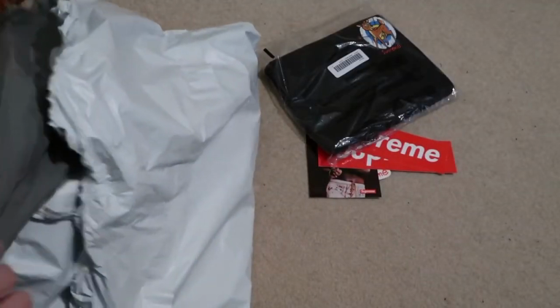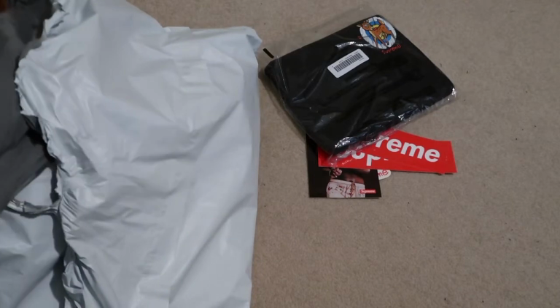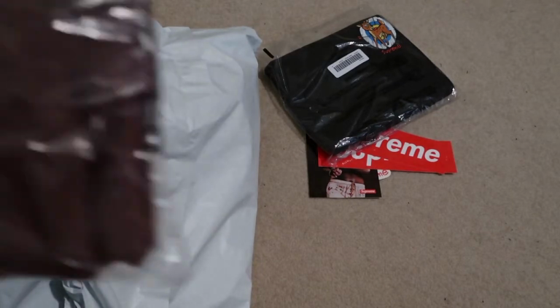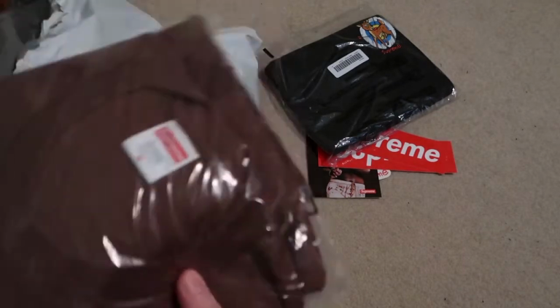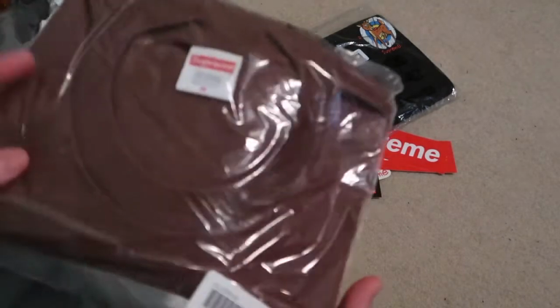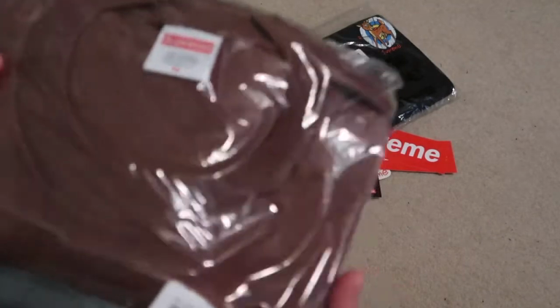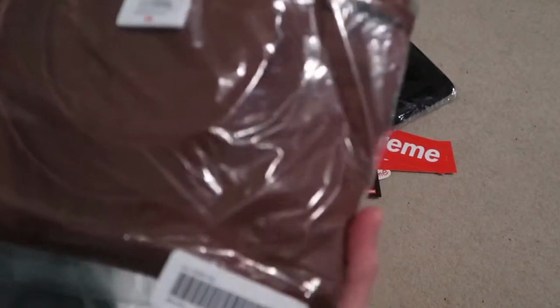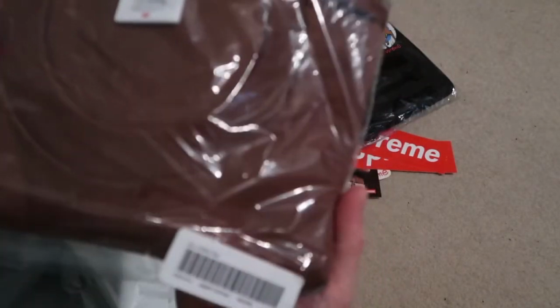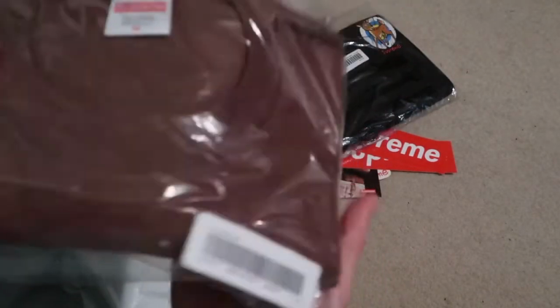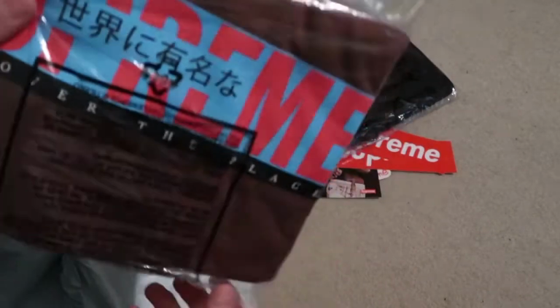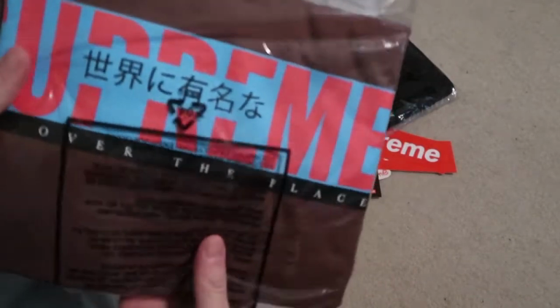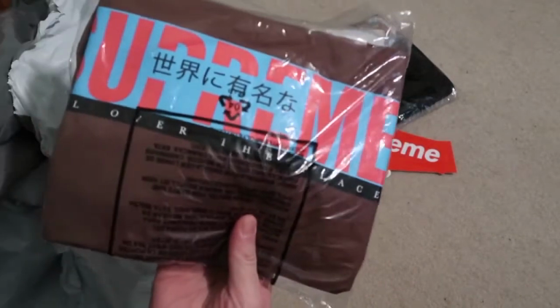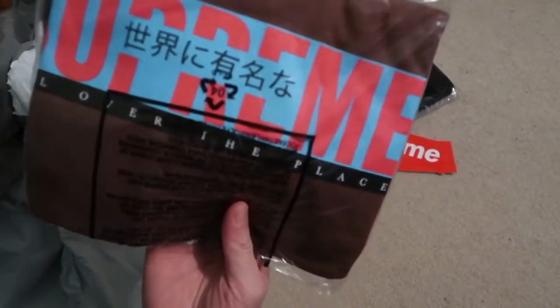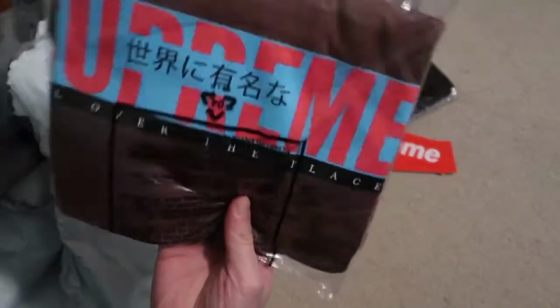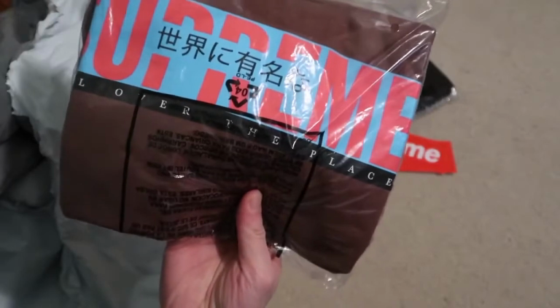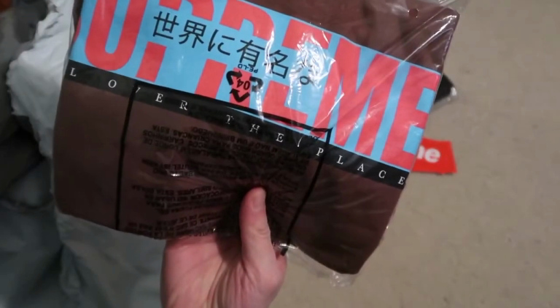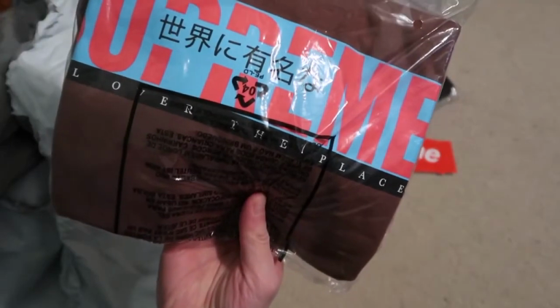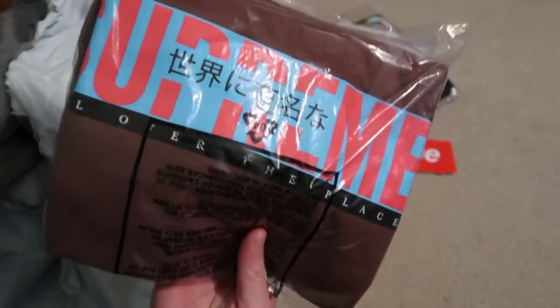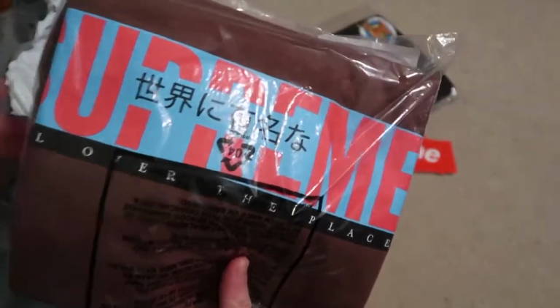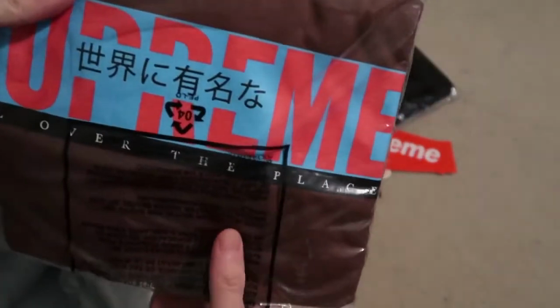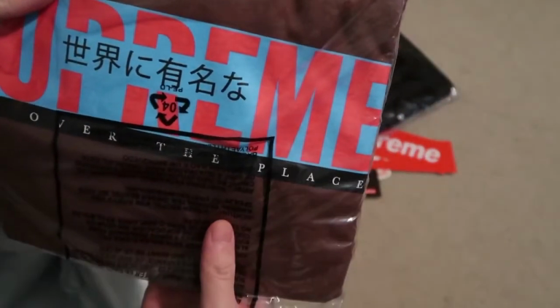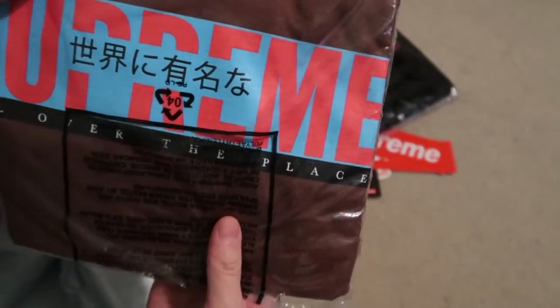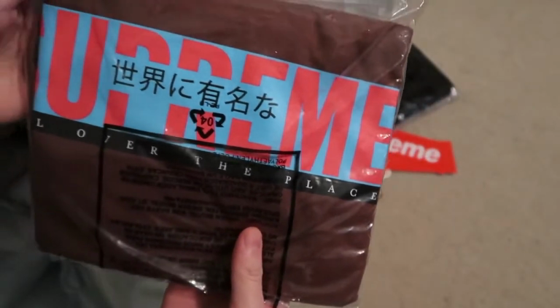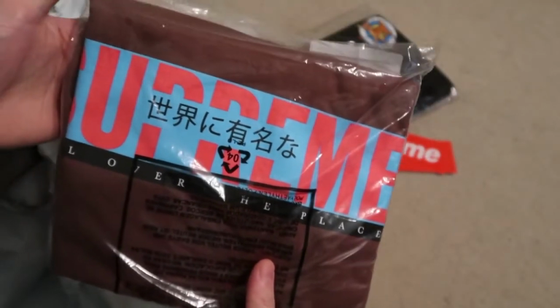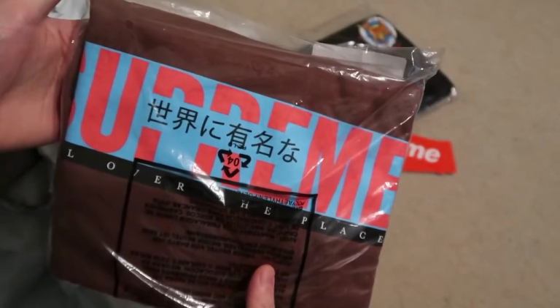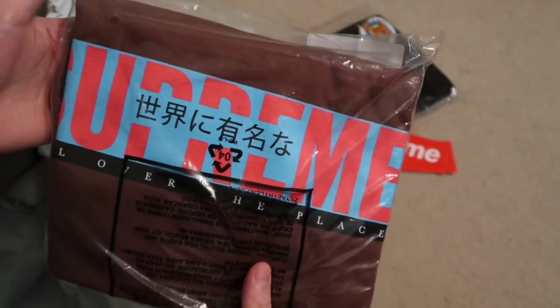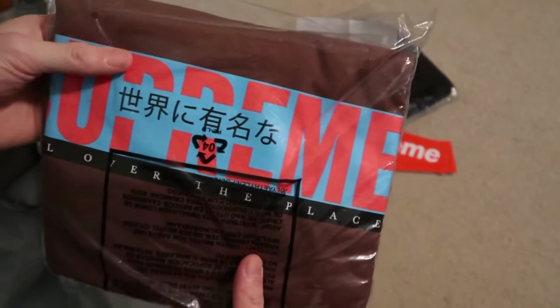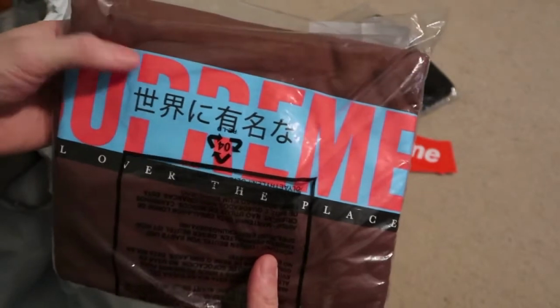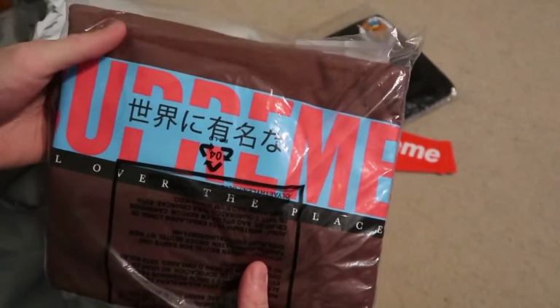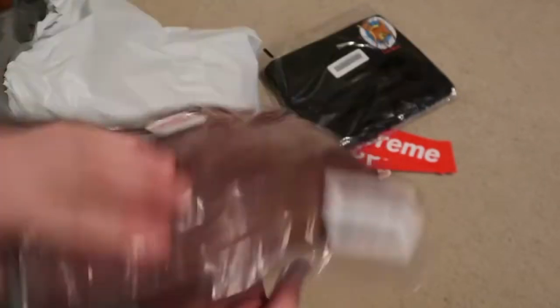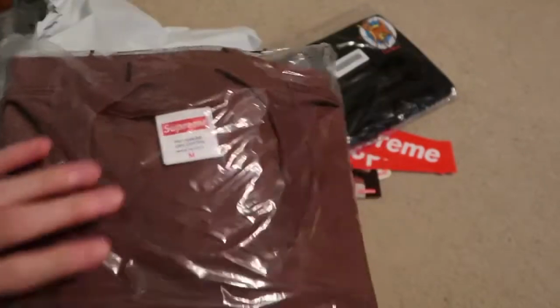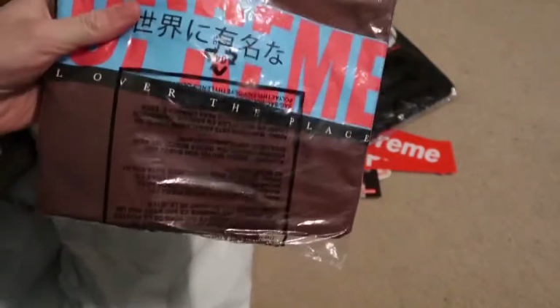Next one we have a brown medium all-over tee, and this thing looks crooked as heck. Yeah, the print is crooked on this one.